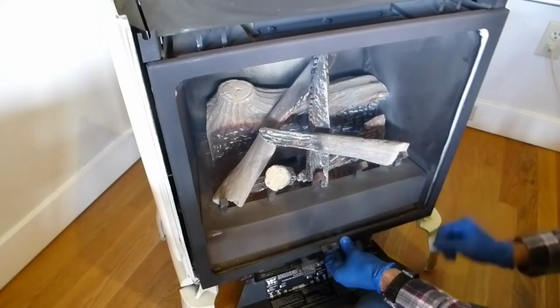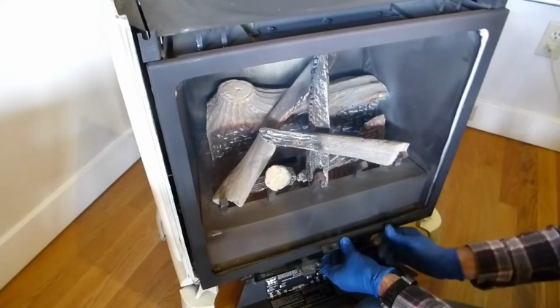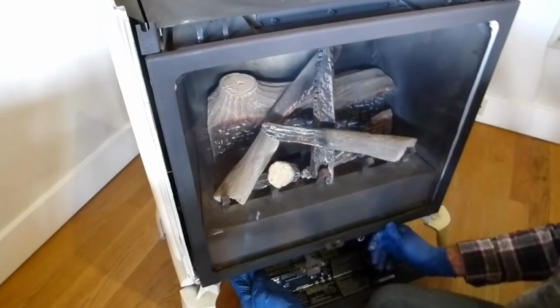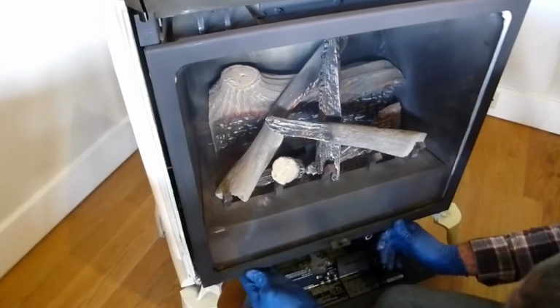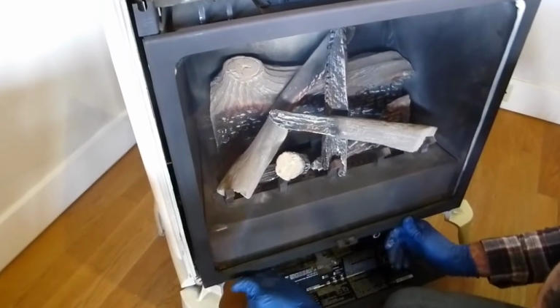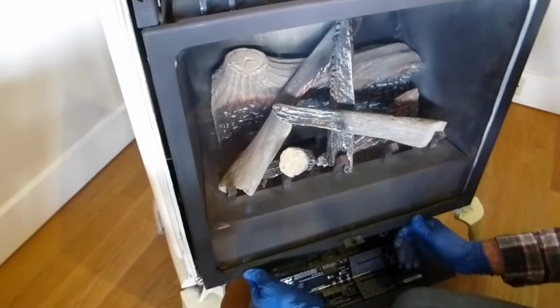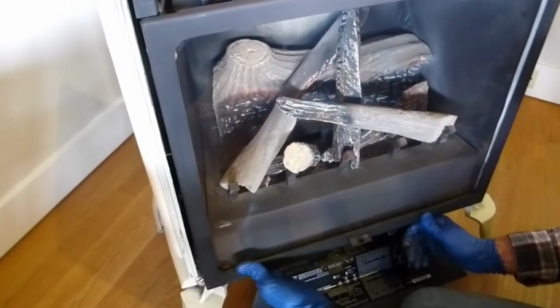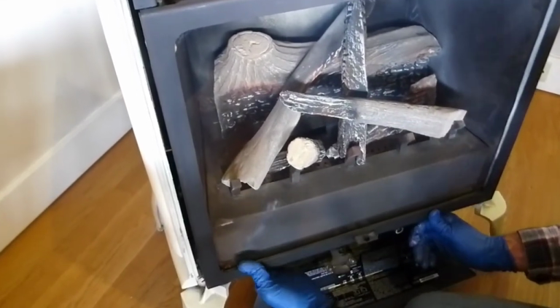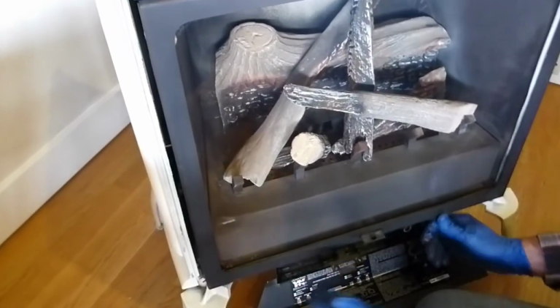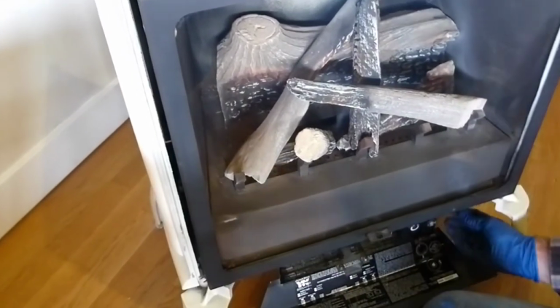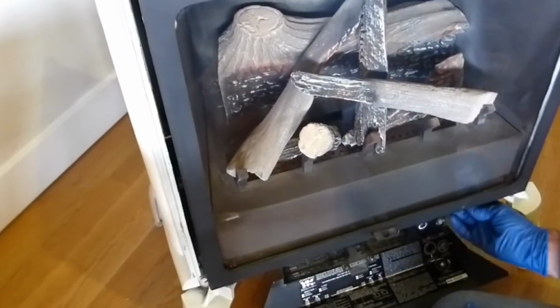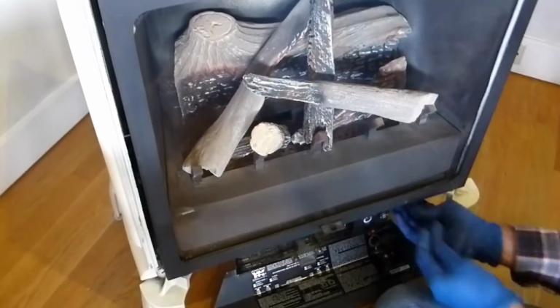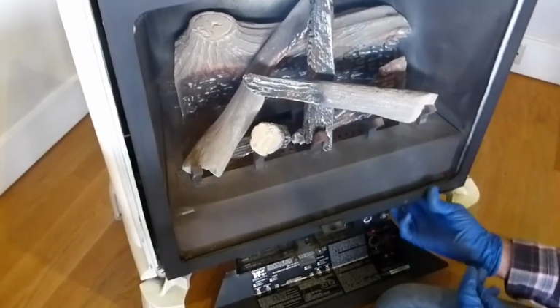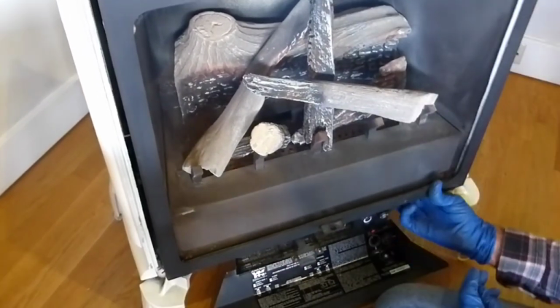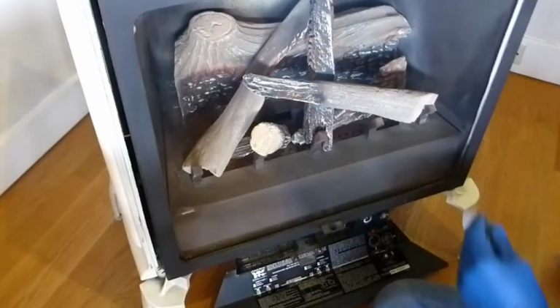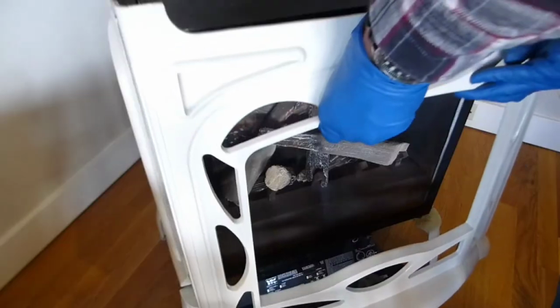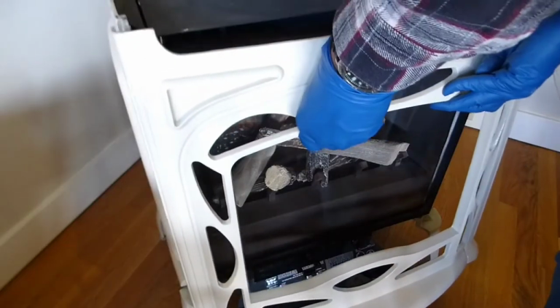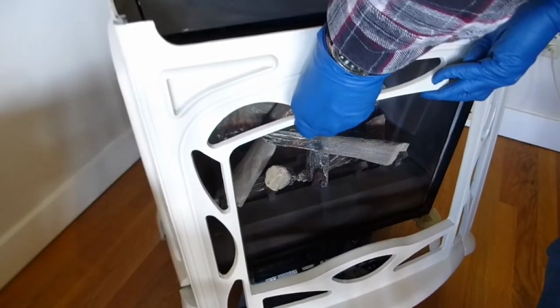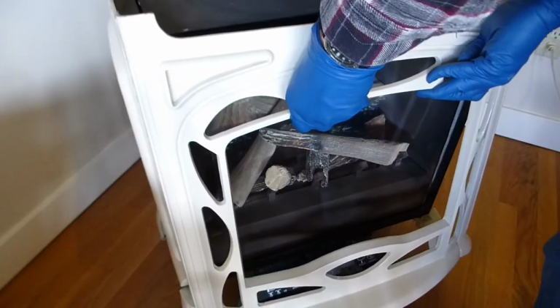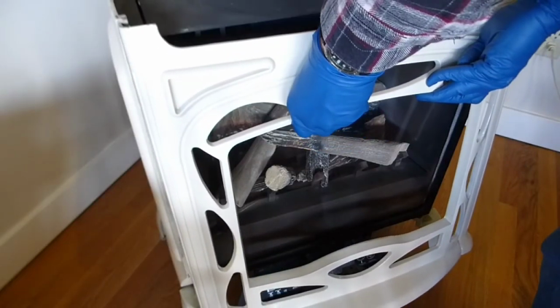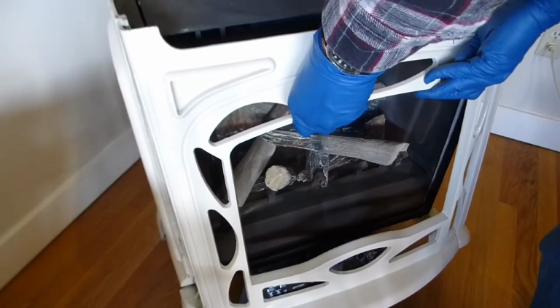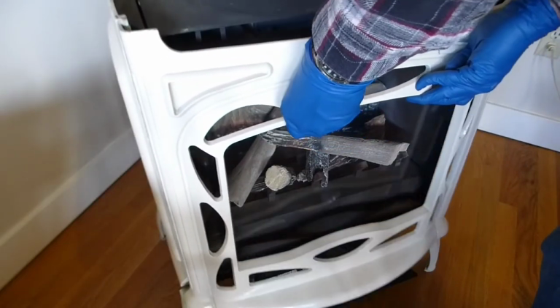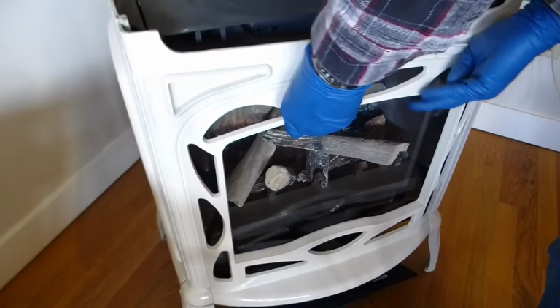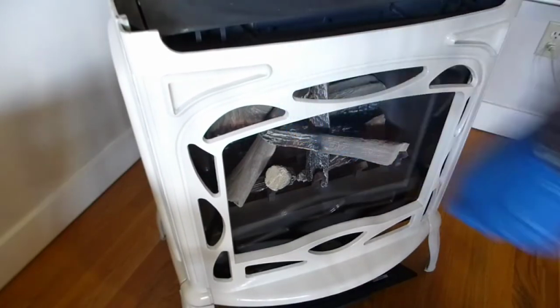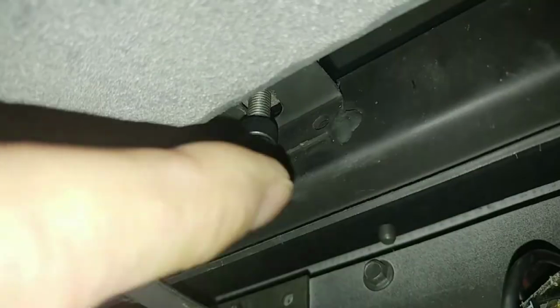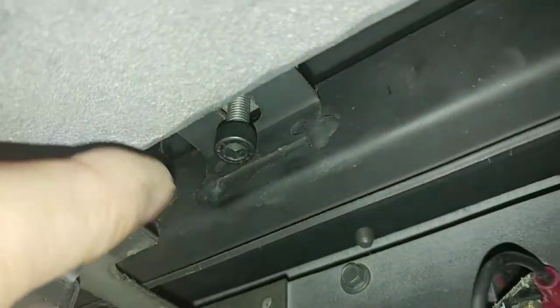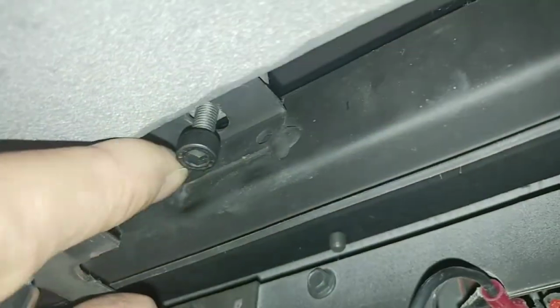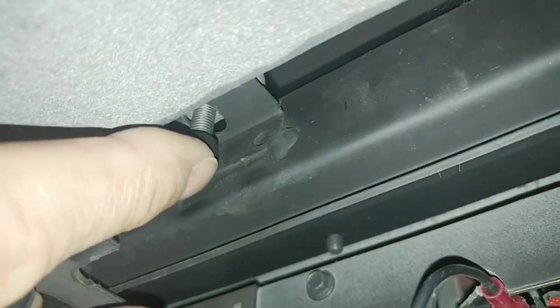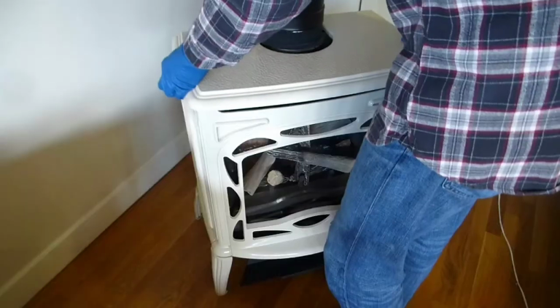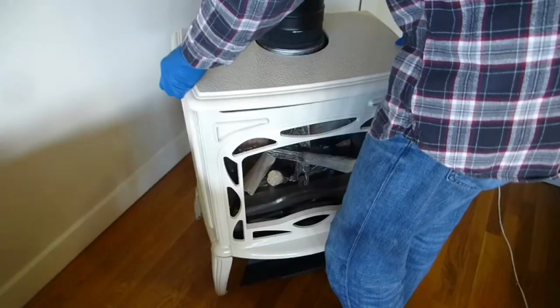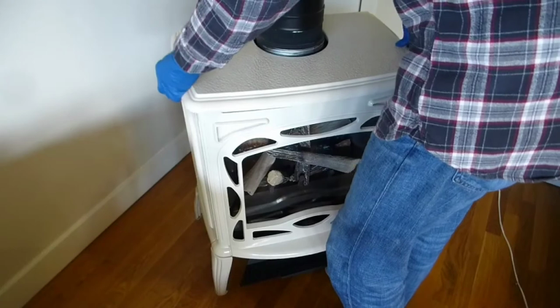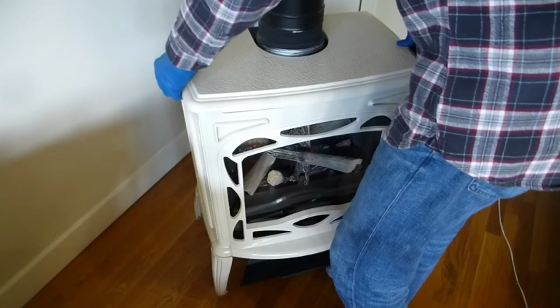Now we can latch the left, and we can do the right latch. We're ready to put the front back on — and you have to remember the retainer screw. Then put the top on.